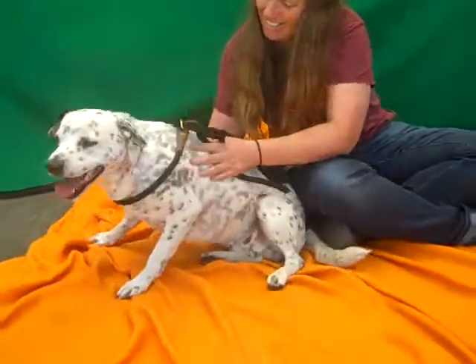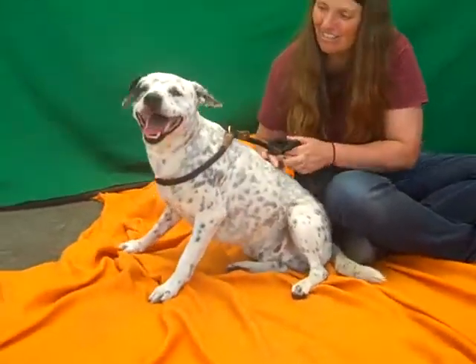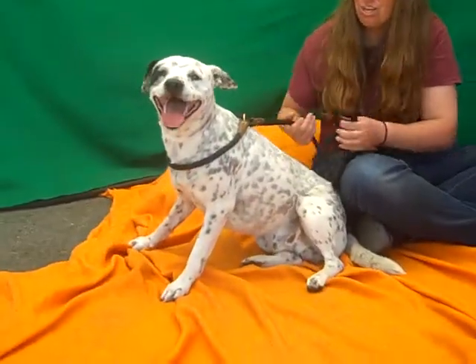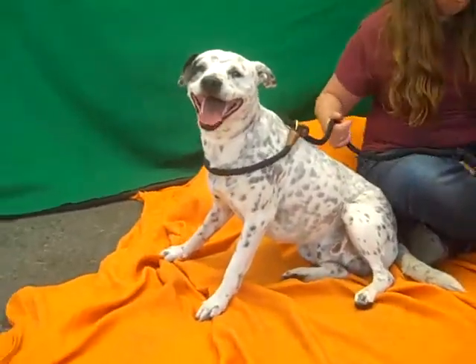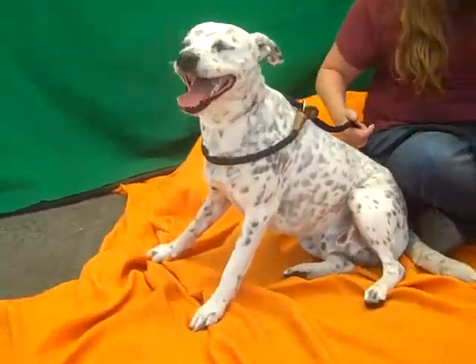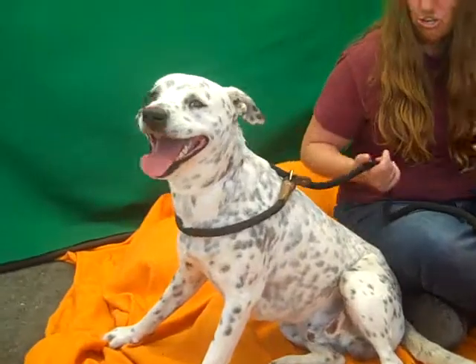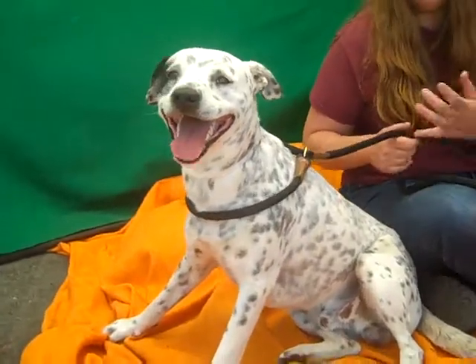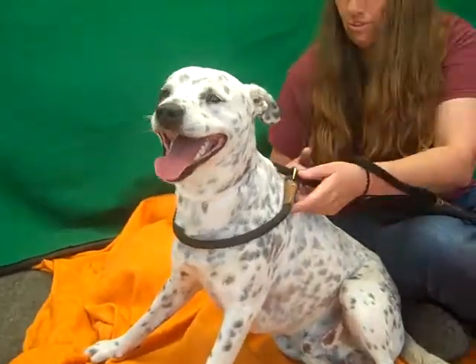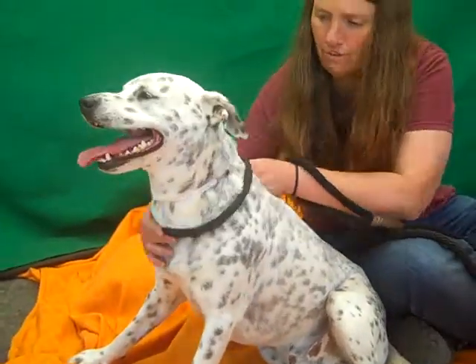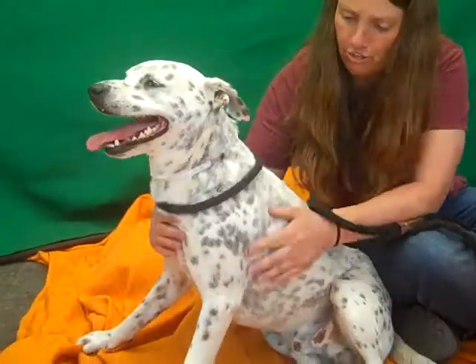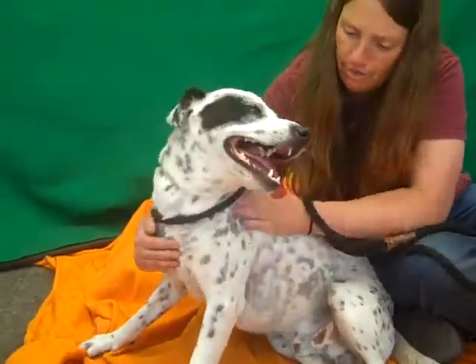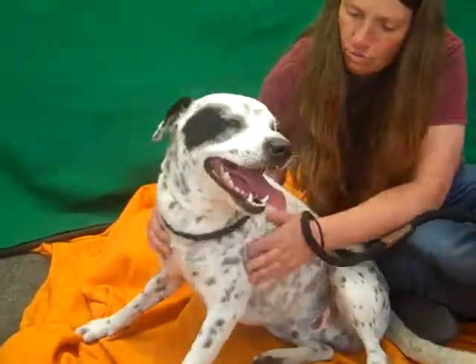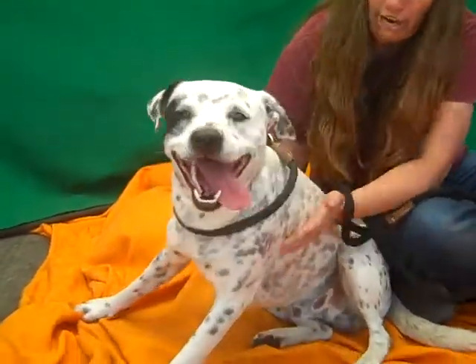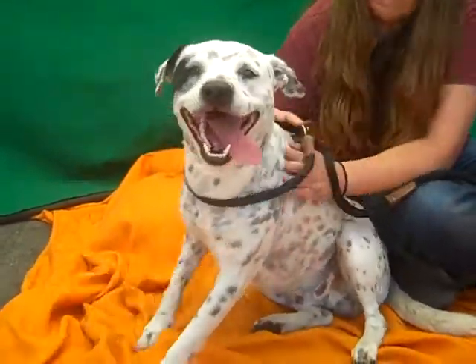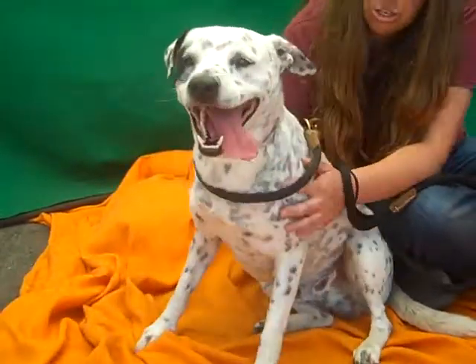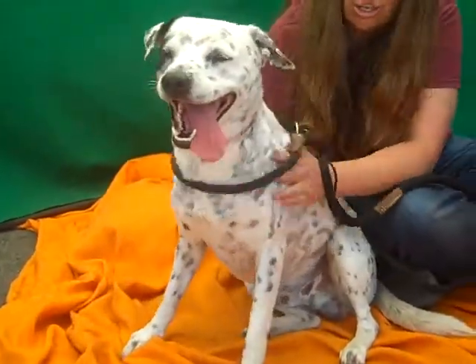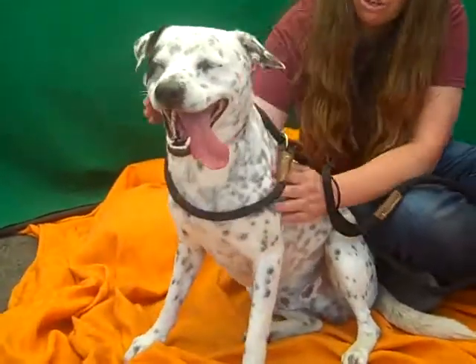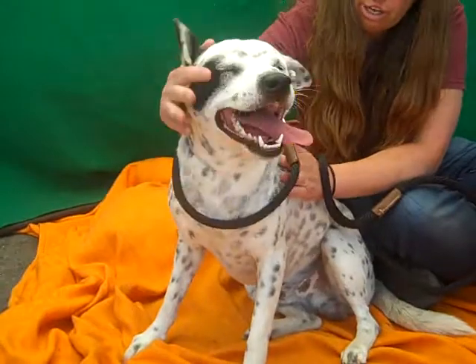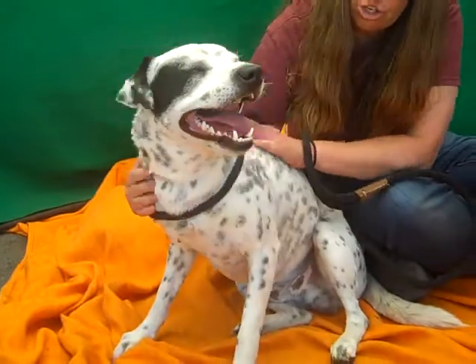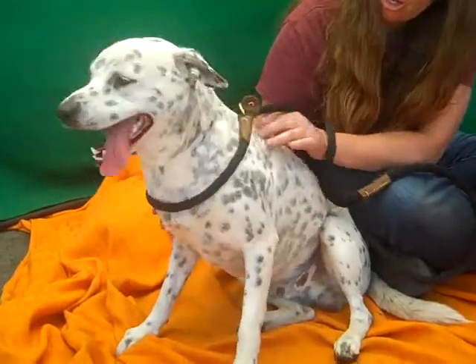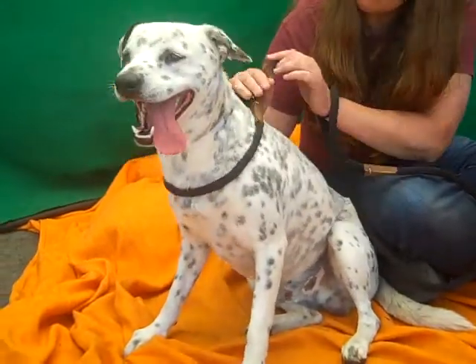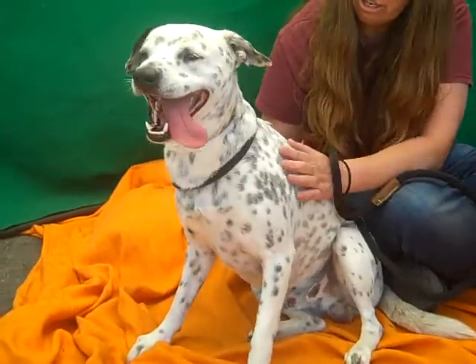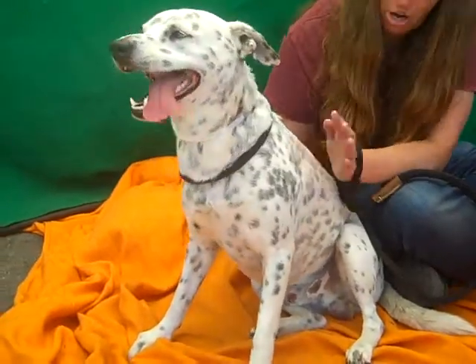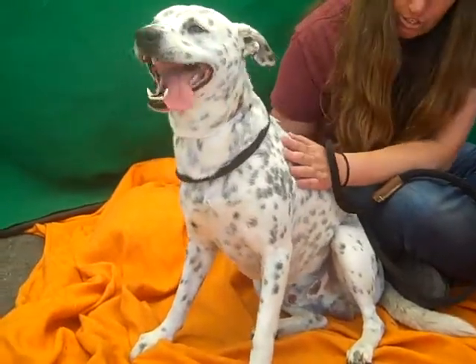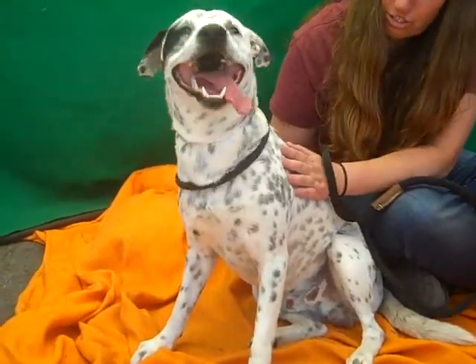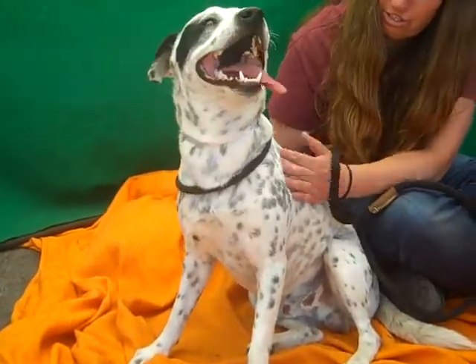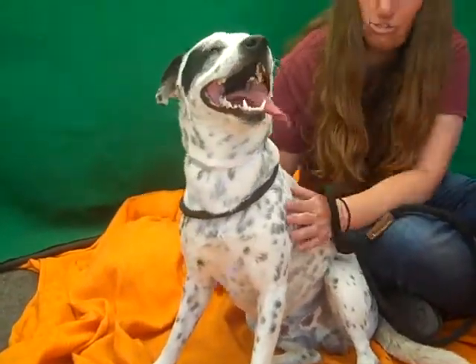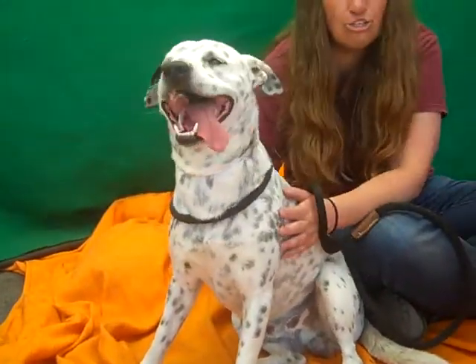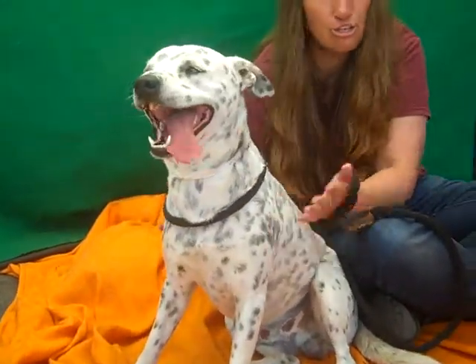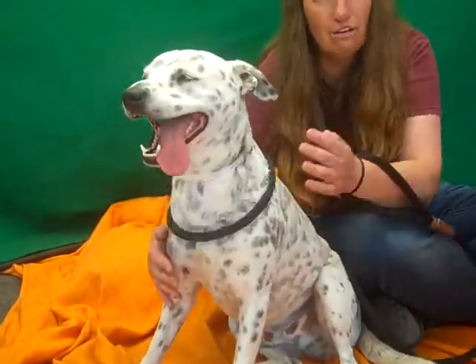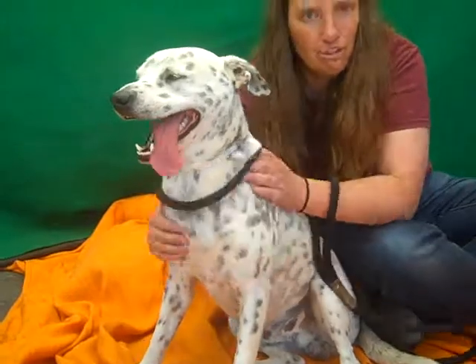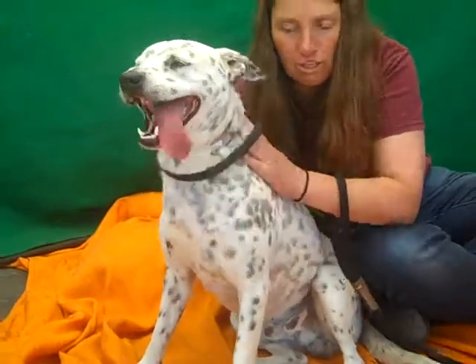Kristin, you have anything else you want to tell us about Spots? You know, I think he's a keeper. He's got this great personality. Easy to handle. Good on leash. Seems to like other dogs. And he just, as you saw, is just a sweetie.